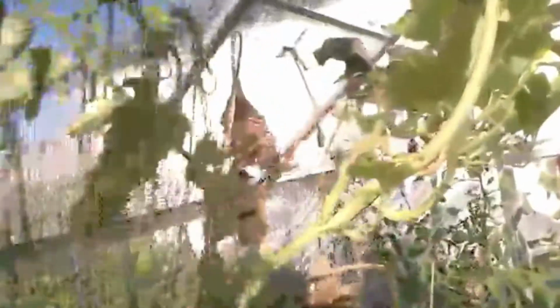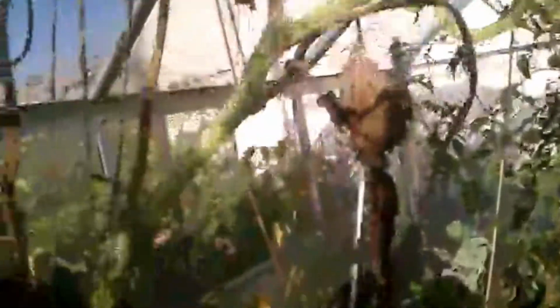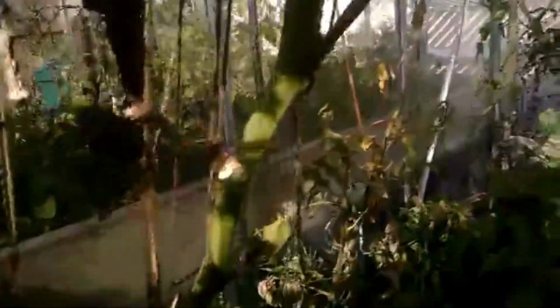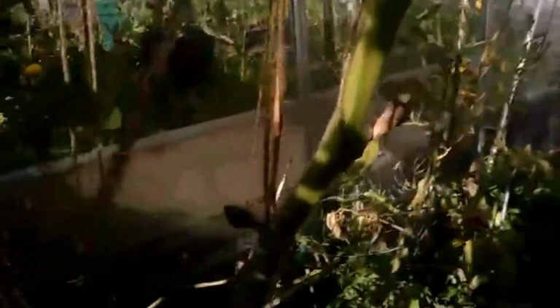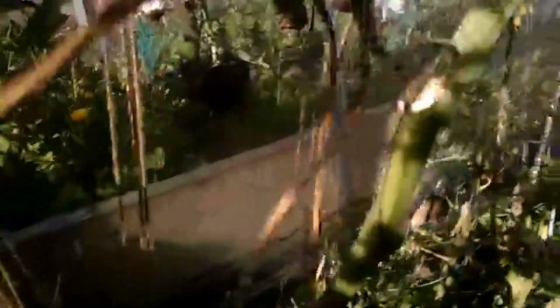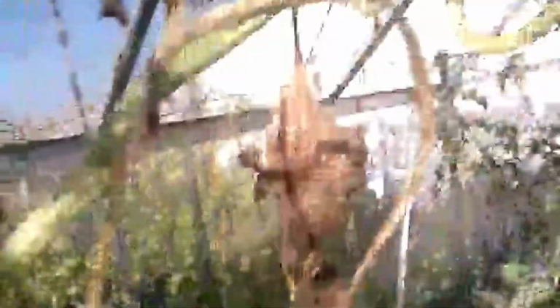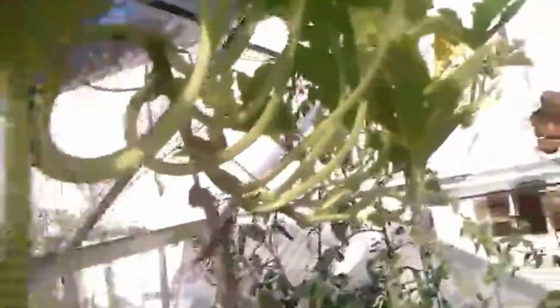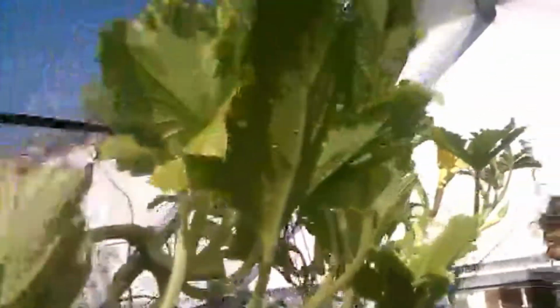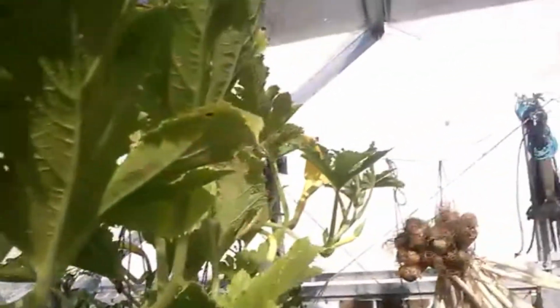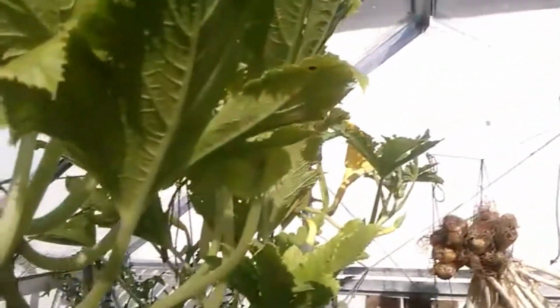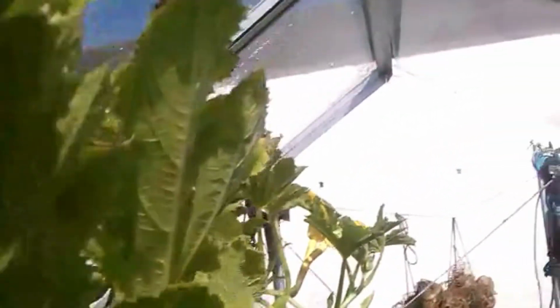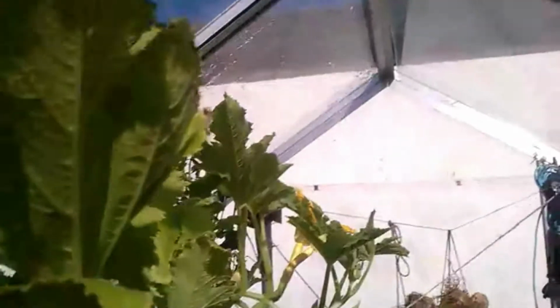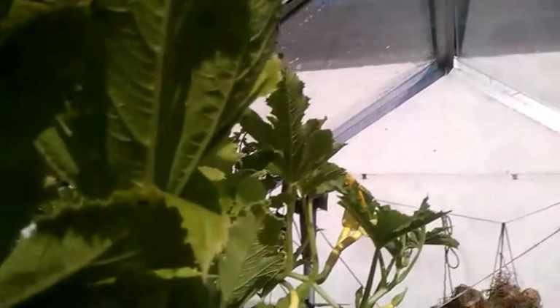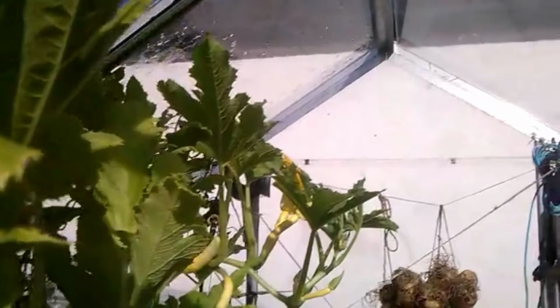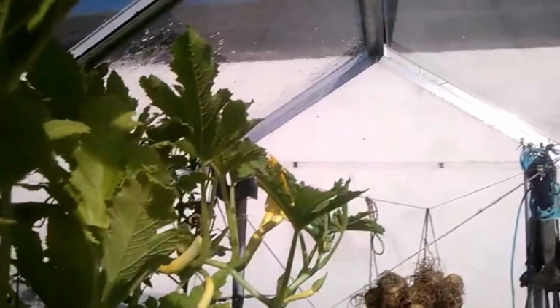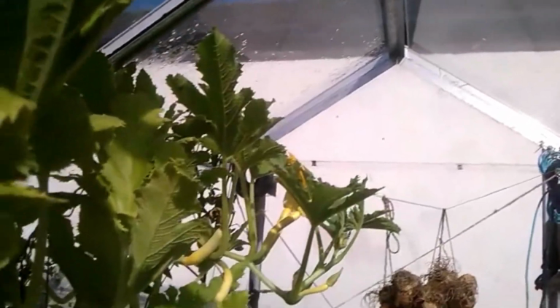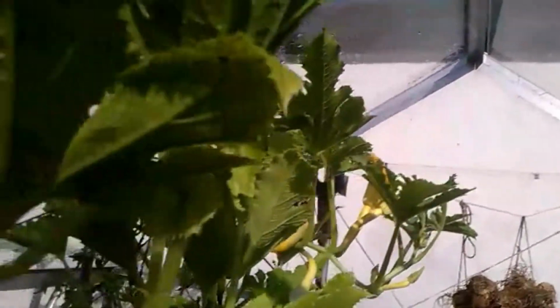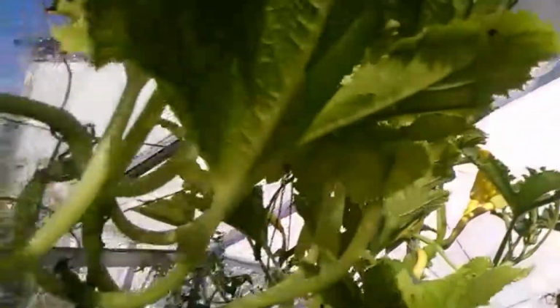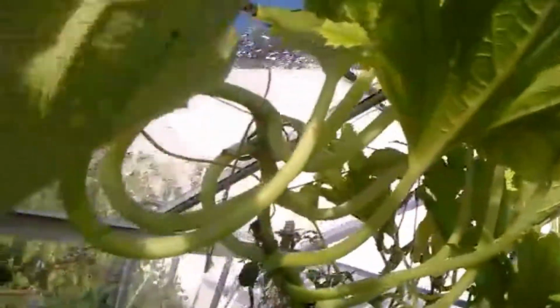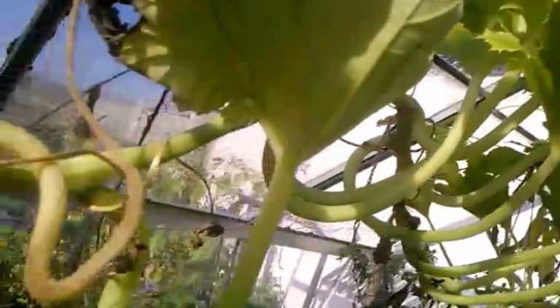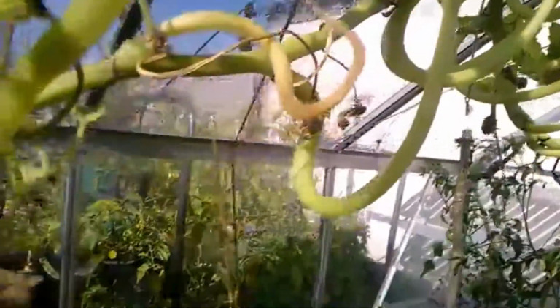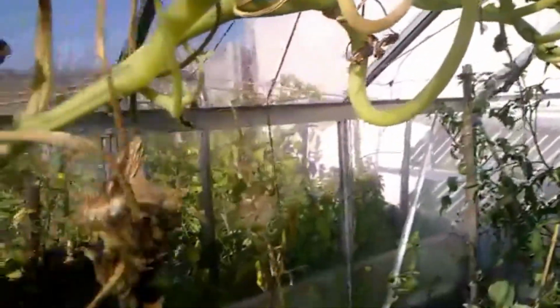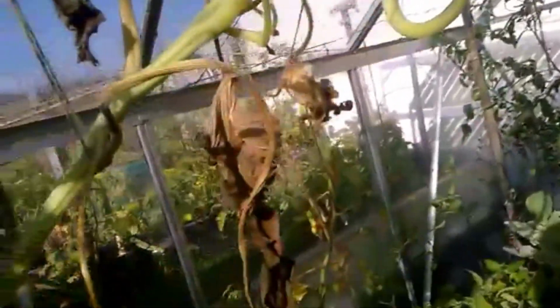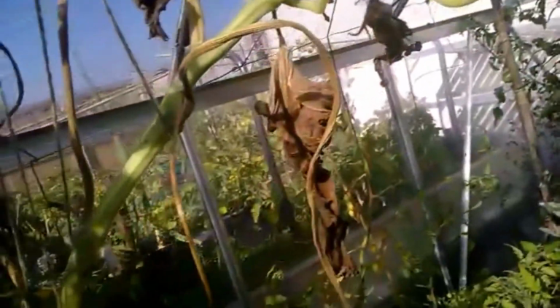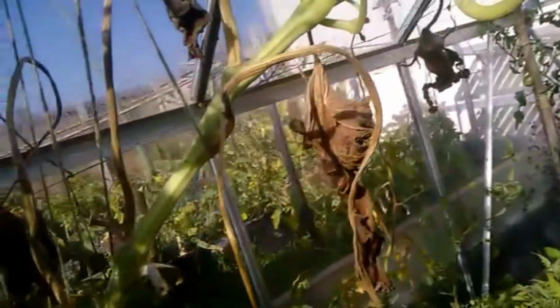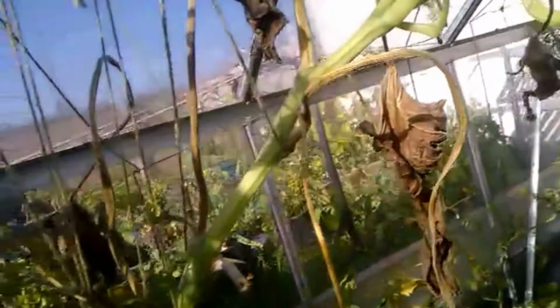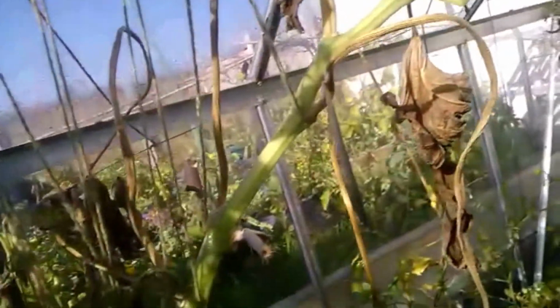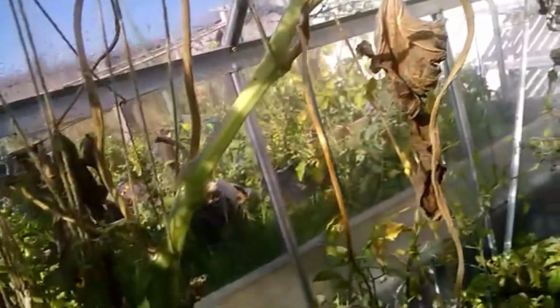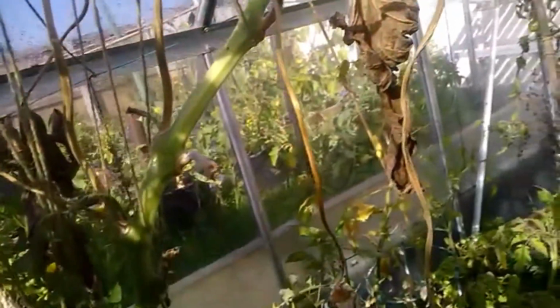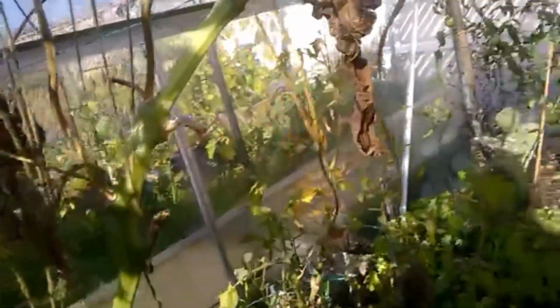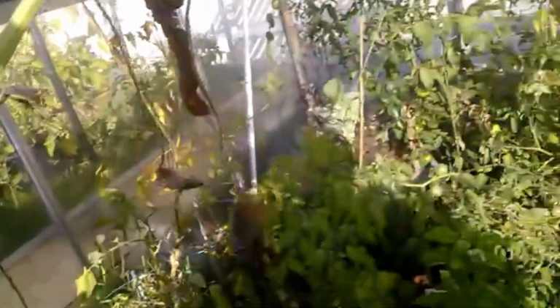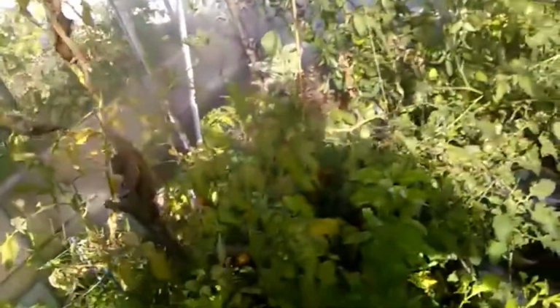The courgette runs the length of the greenhouse now — this Shooting Star variety is well worth growing. I've had quite a lot off of that; I'm really impressed with it.